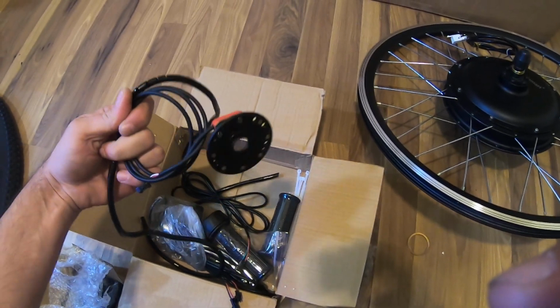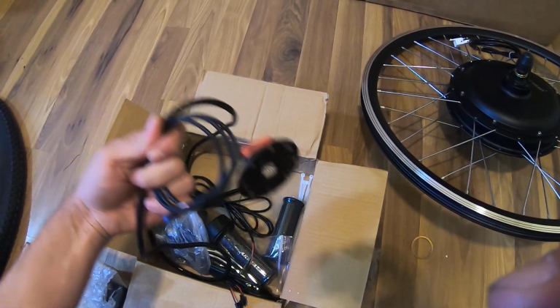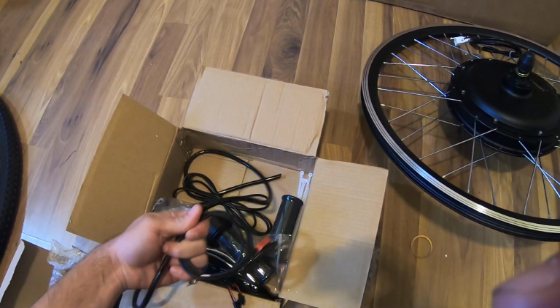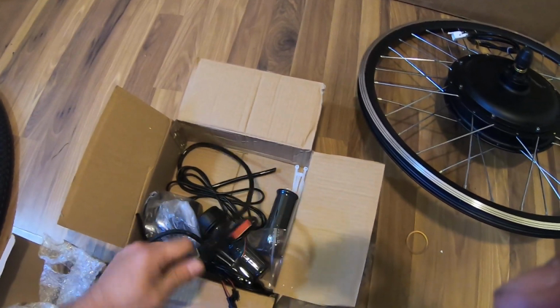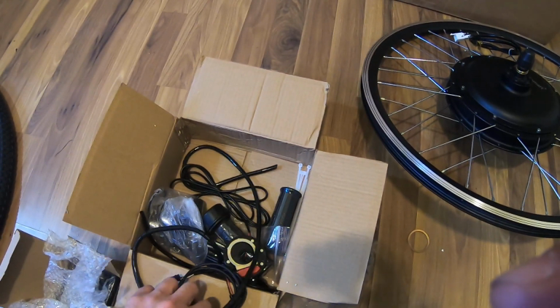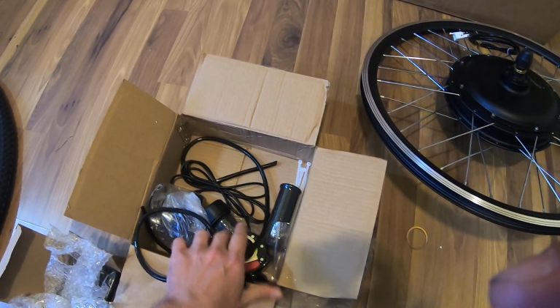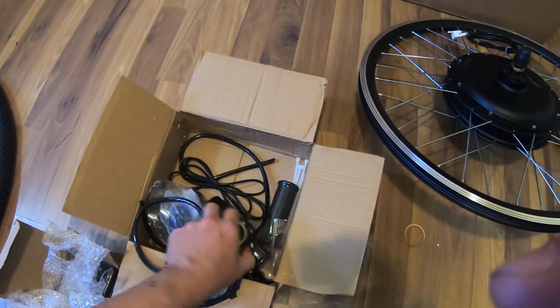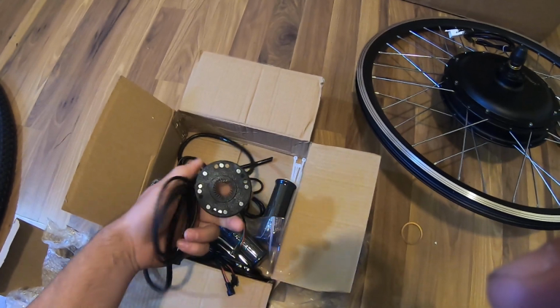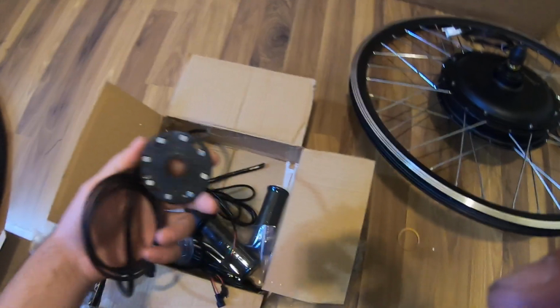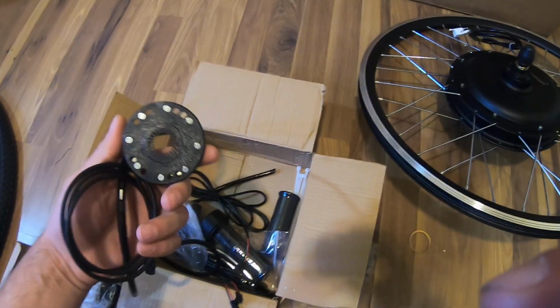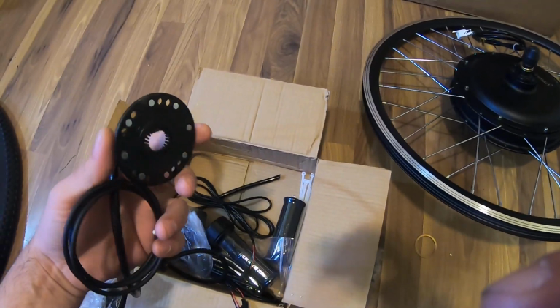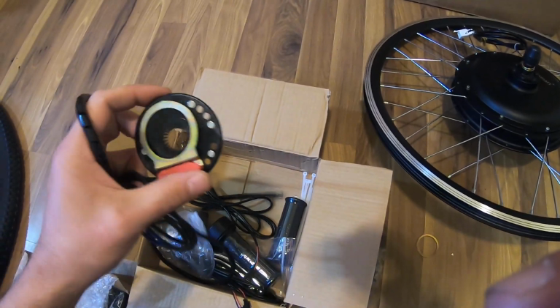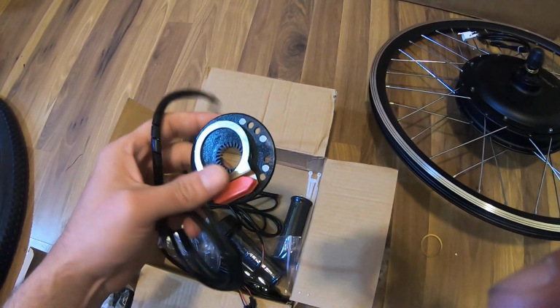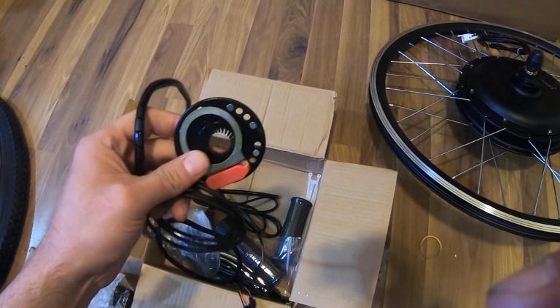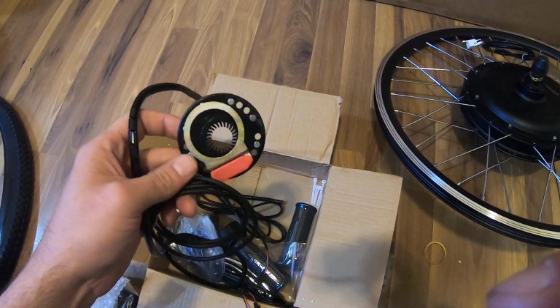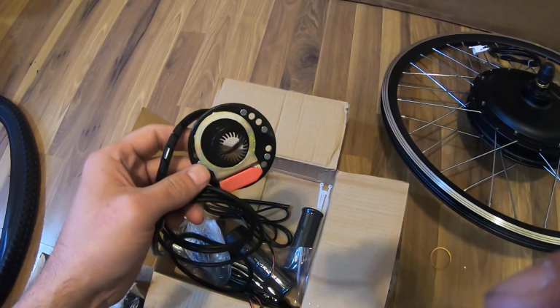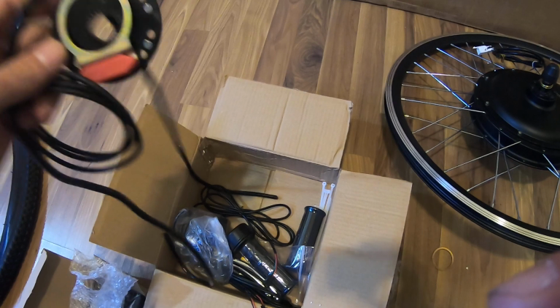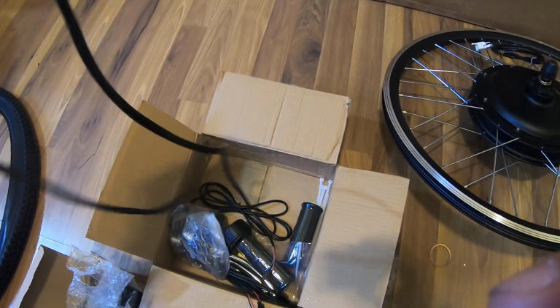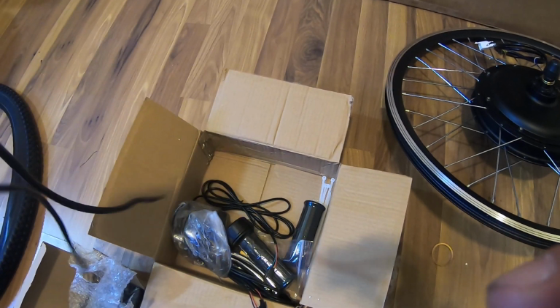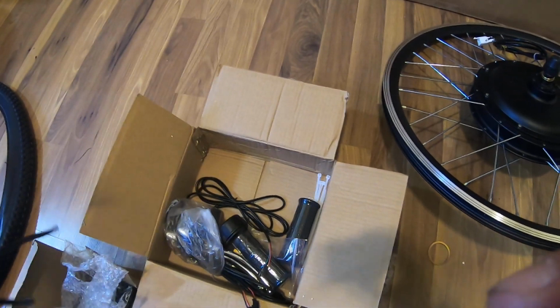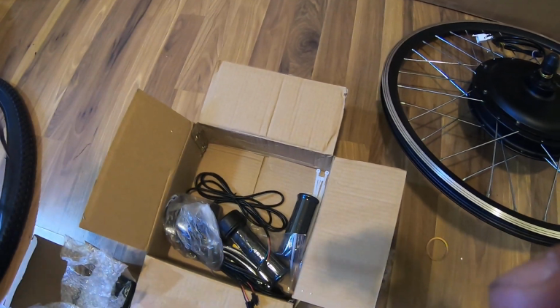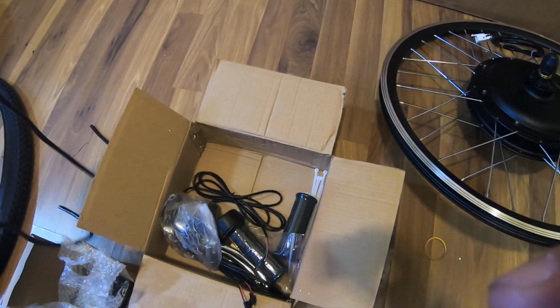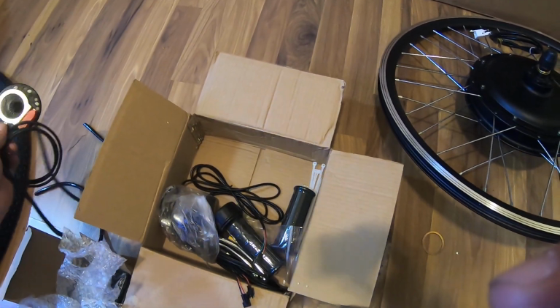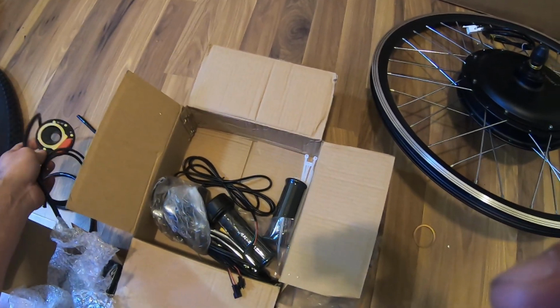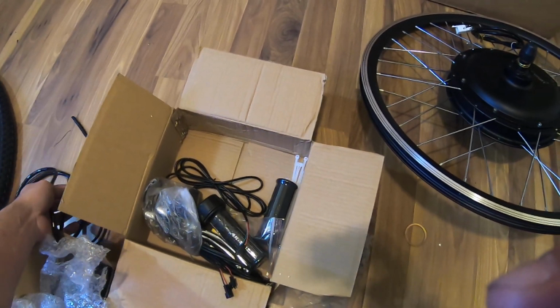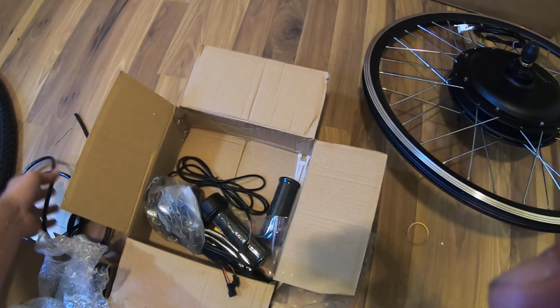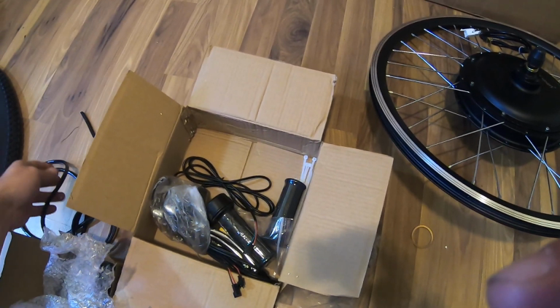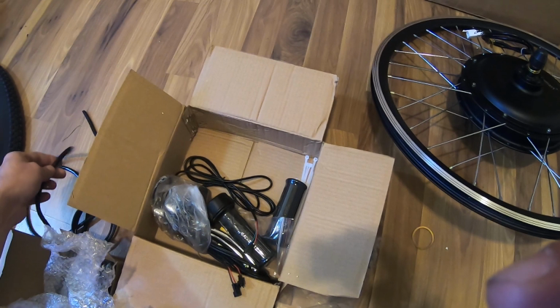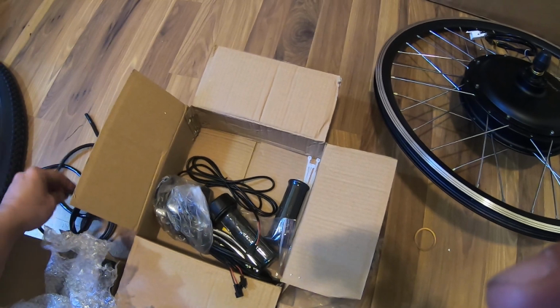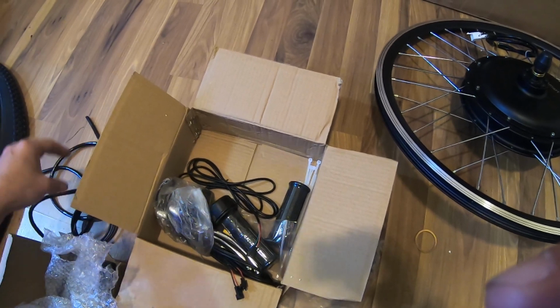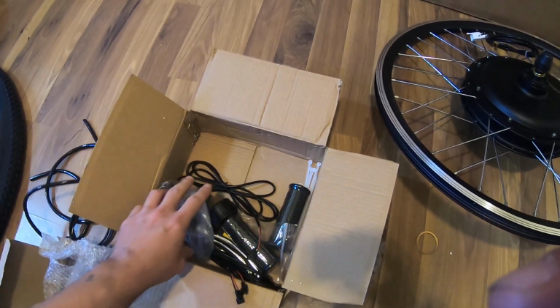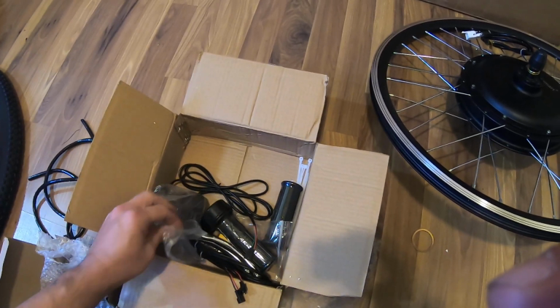Basically — I don't know if you'd call this a hall sensor, correct me if I'm wrong — but it's like your speed sensor. It tells the system your speed. I think that's what it does — I'll call it a speed sensor.